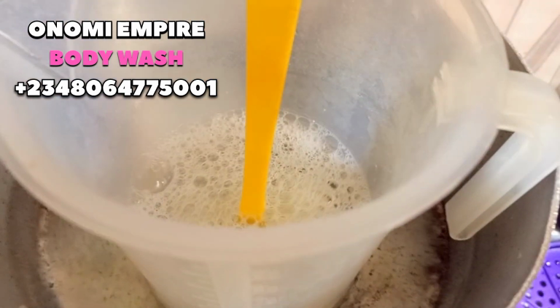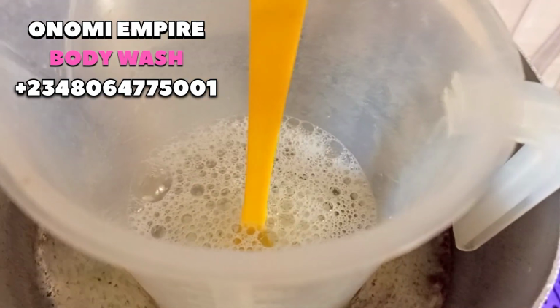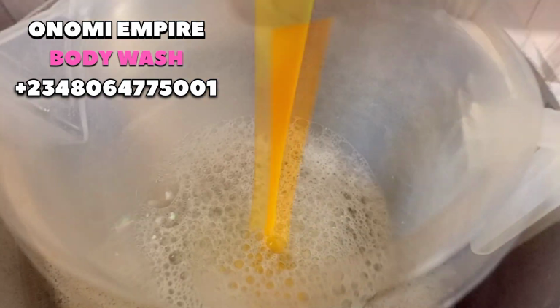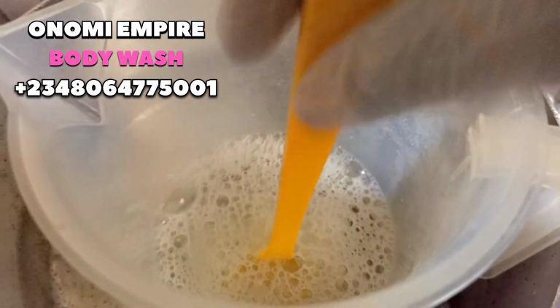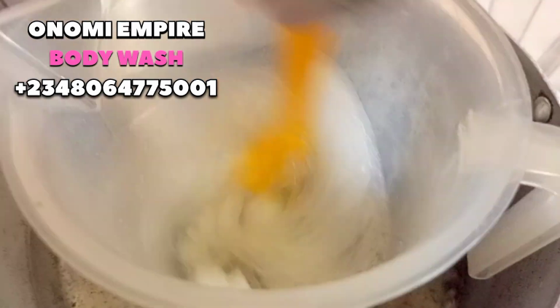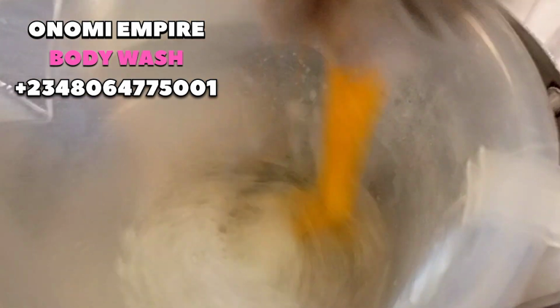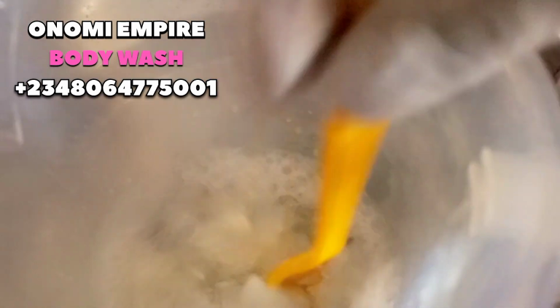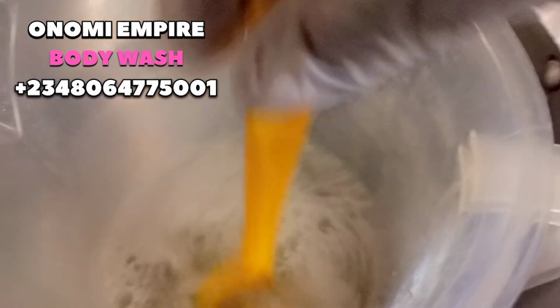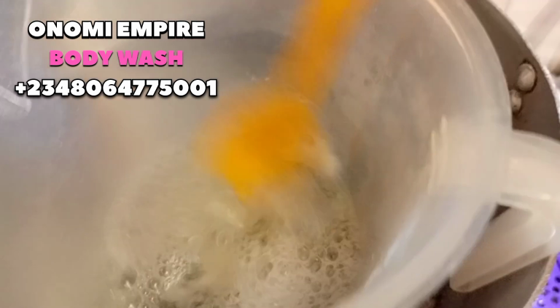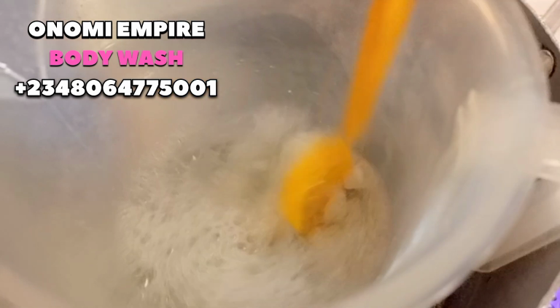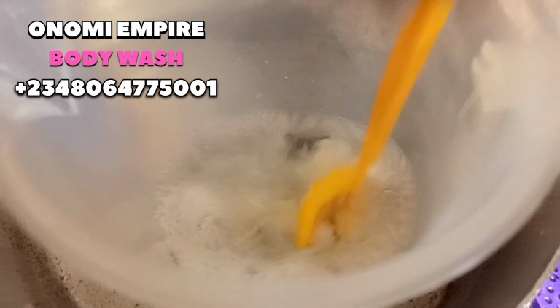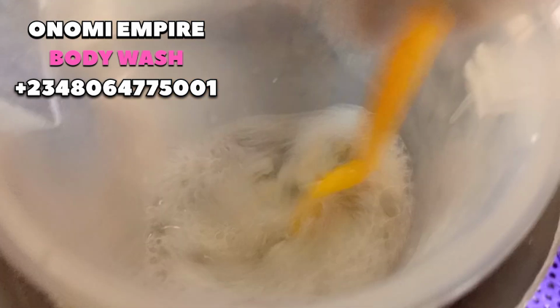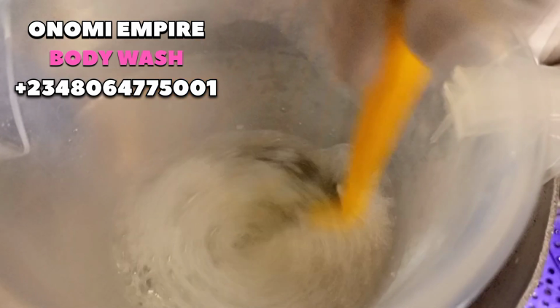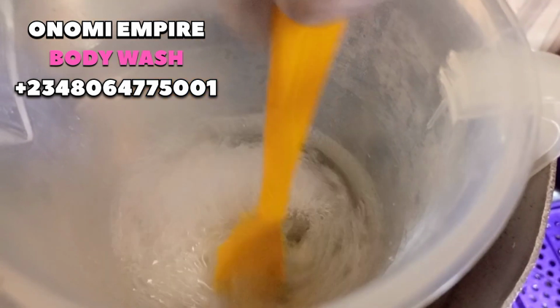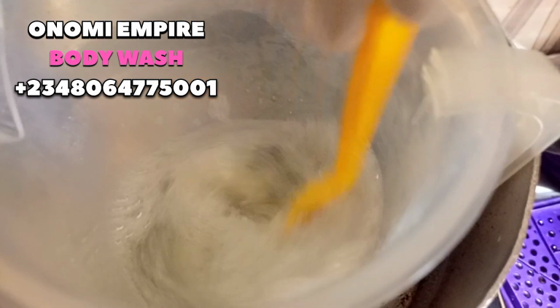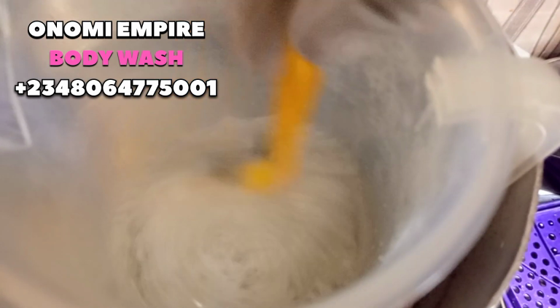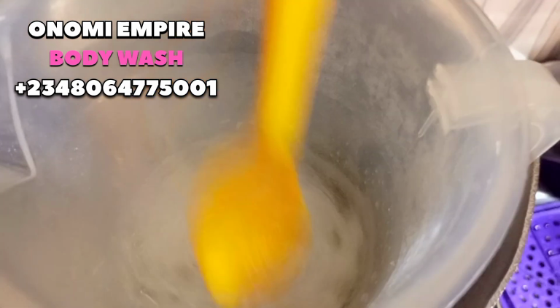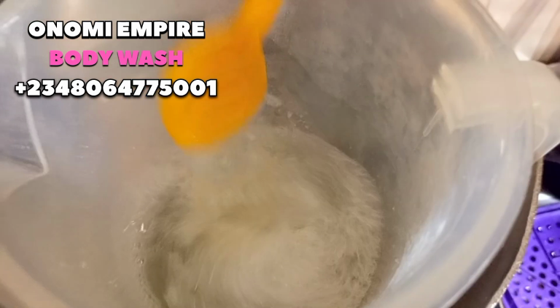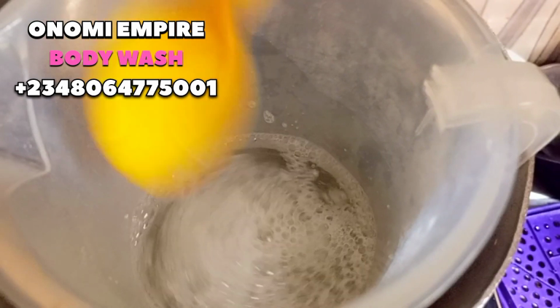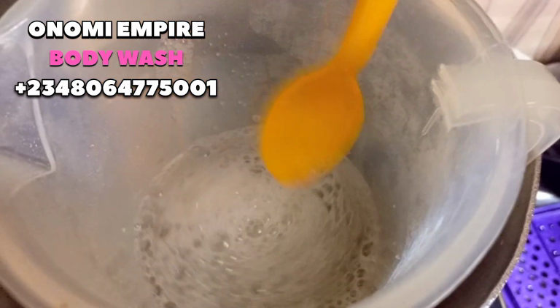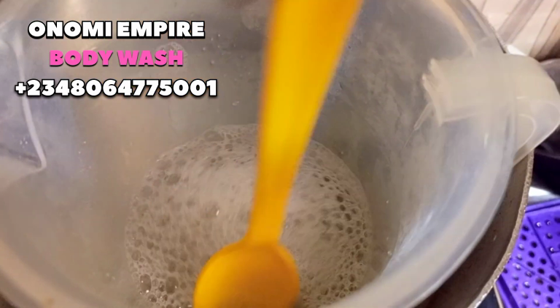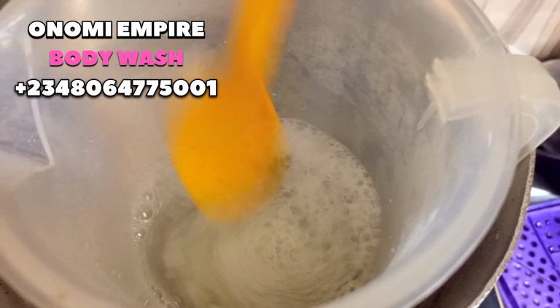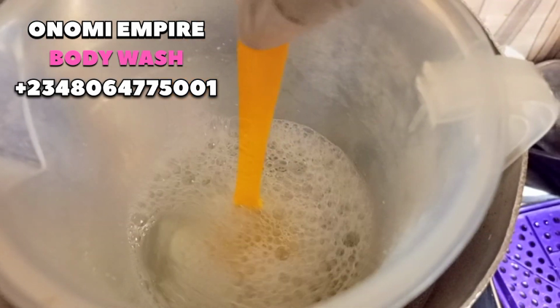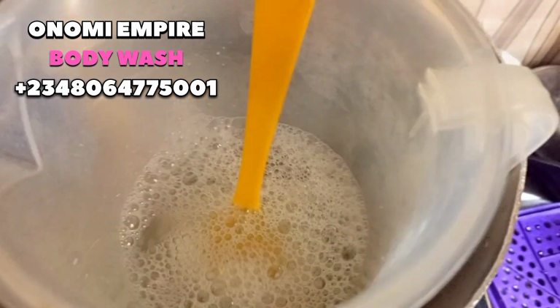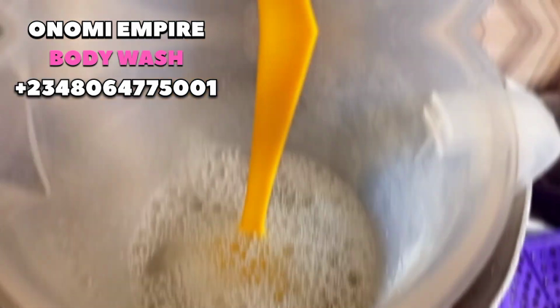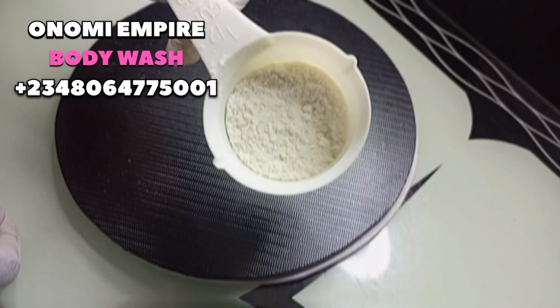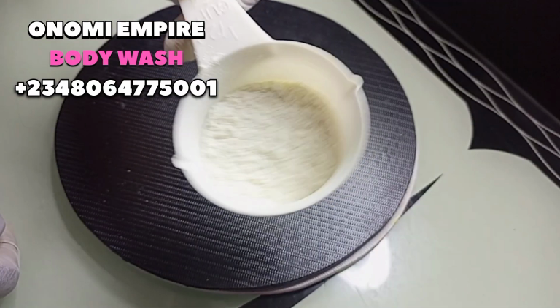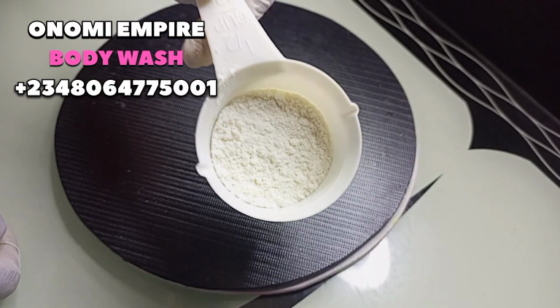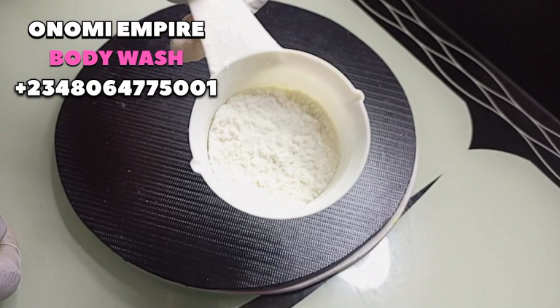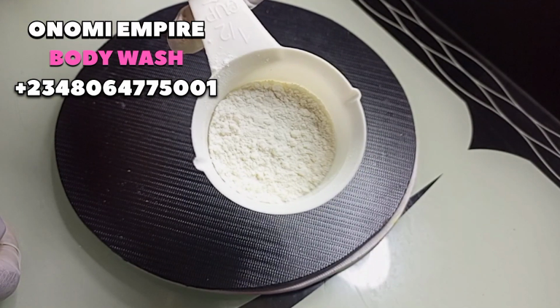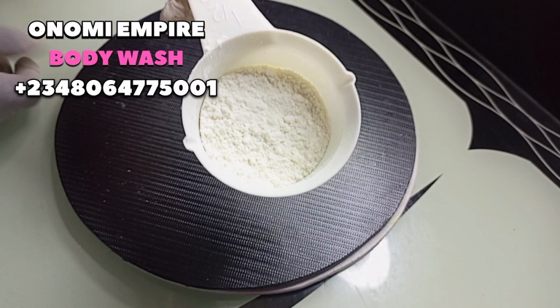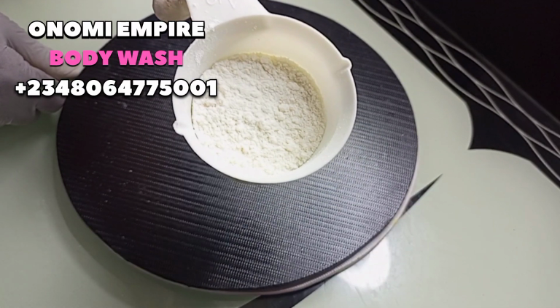We are going to double boil this so that it can dissolve completely before using it in our formulation. Now let's prep the next ingredient.